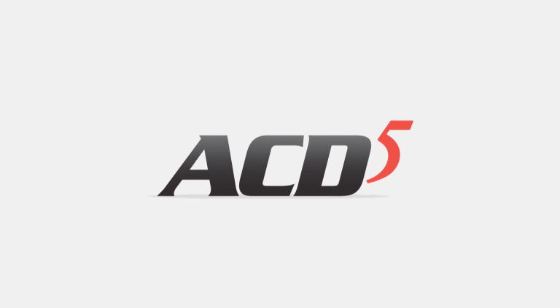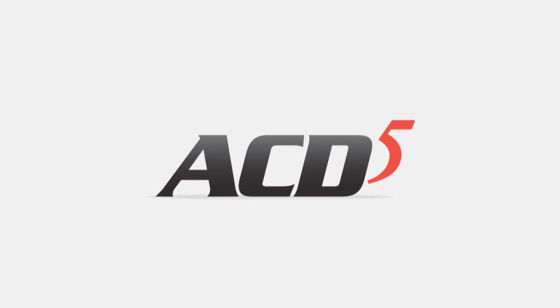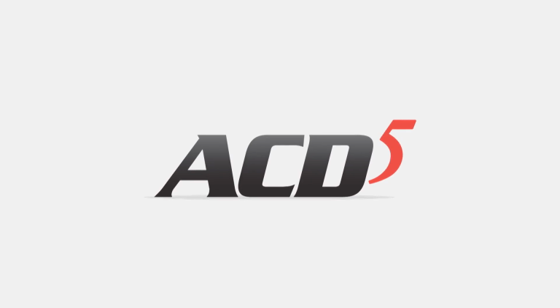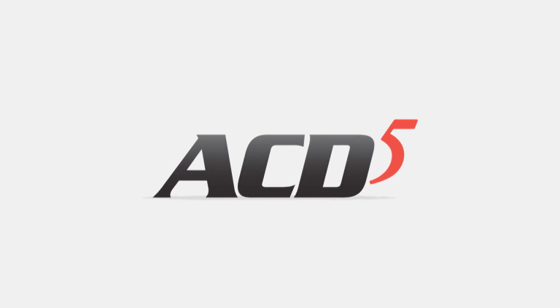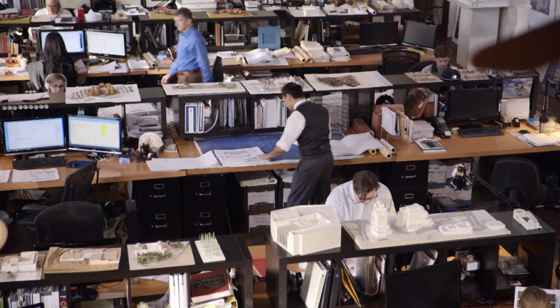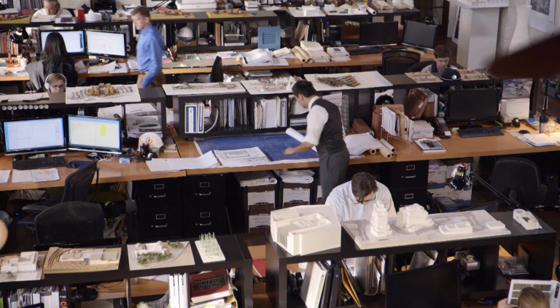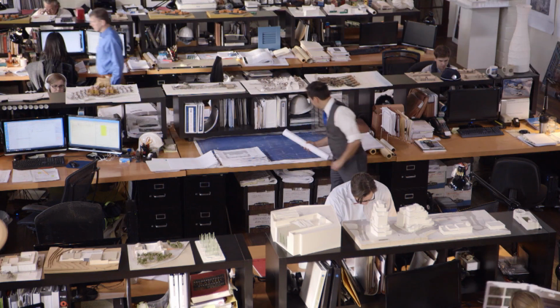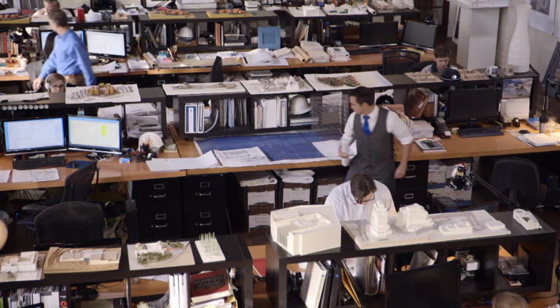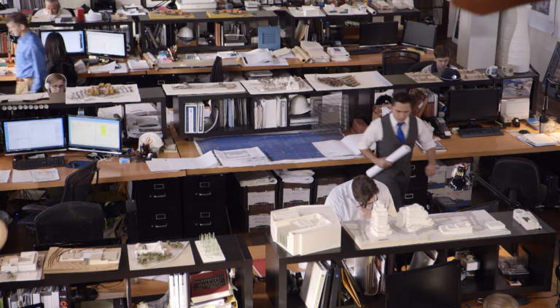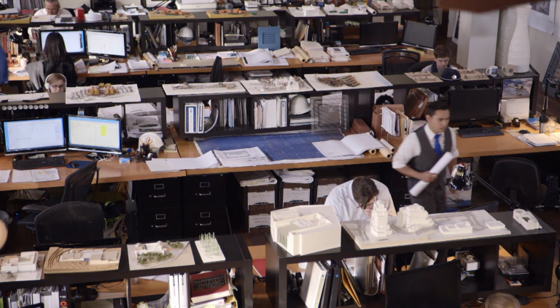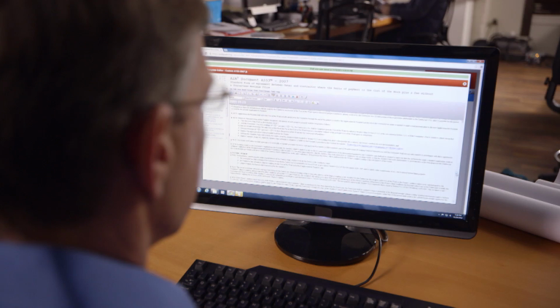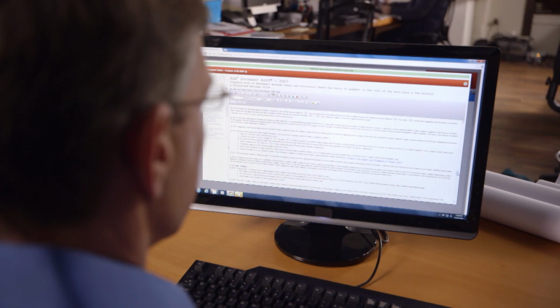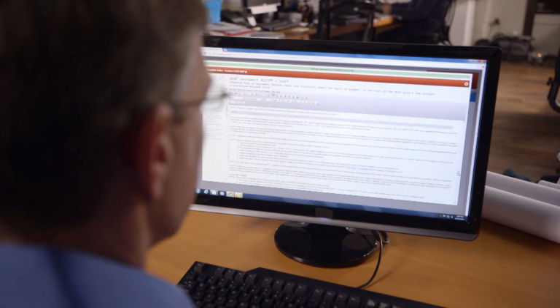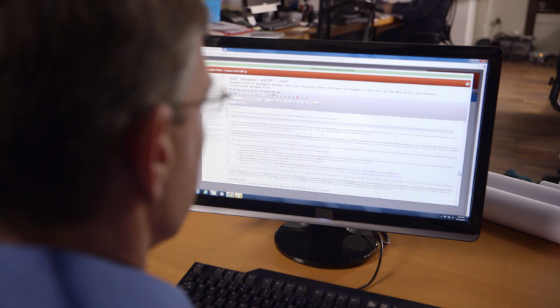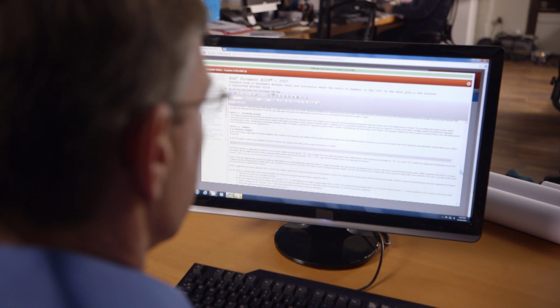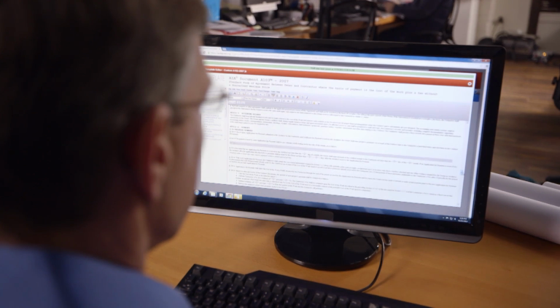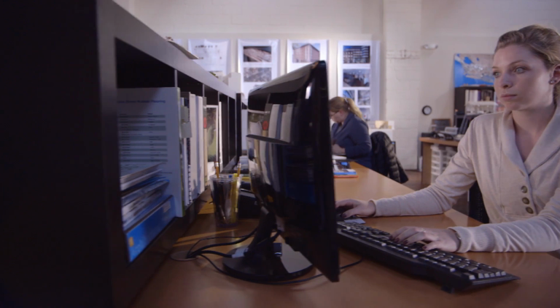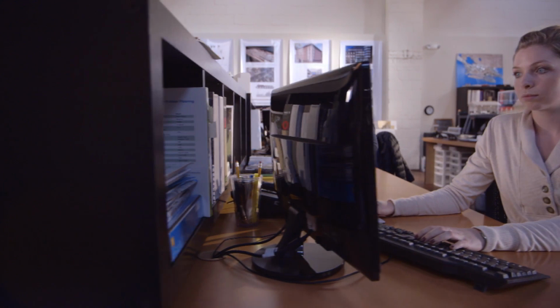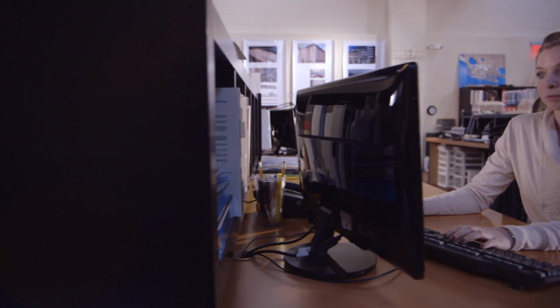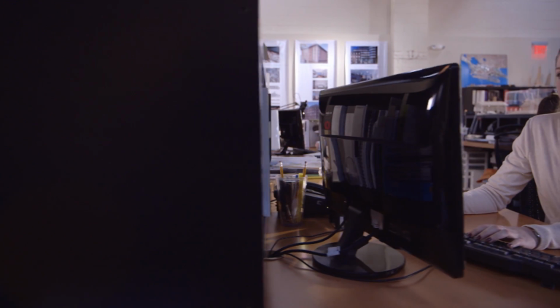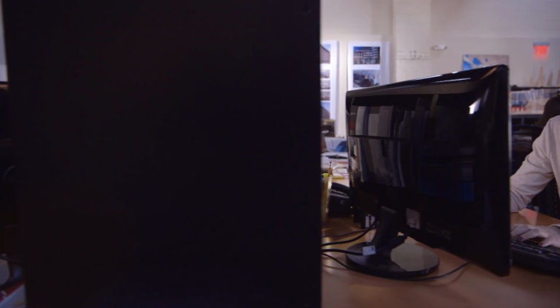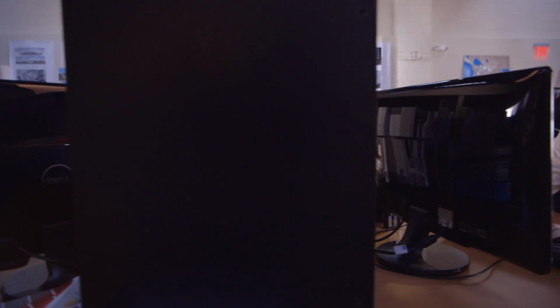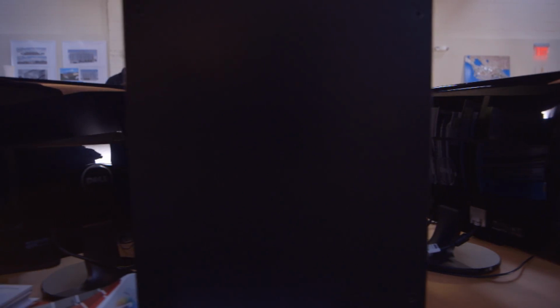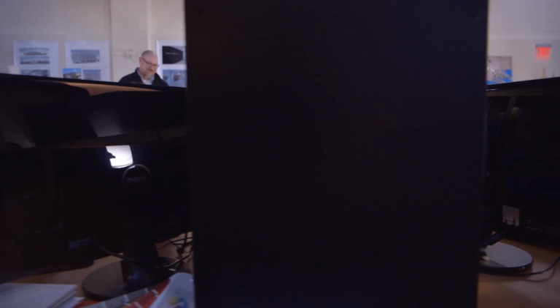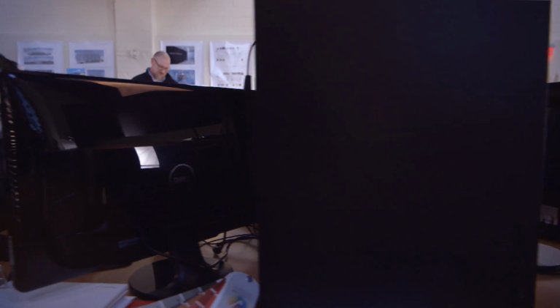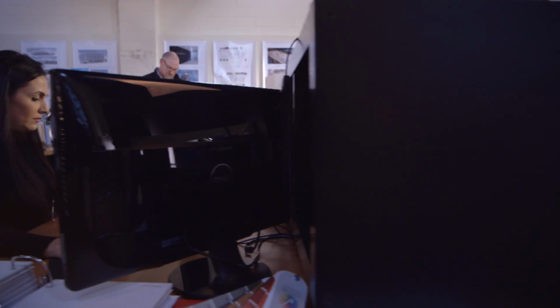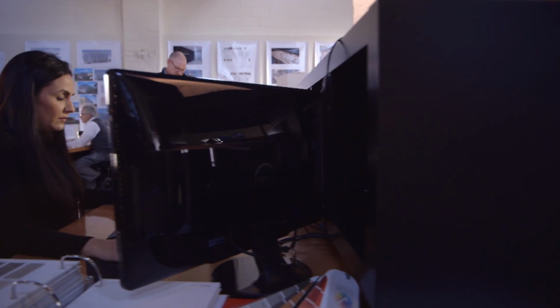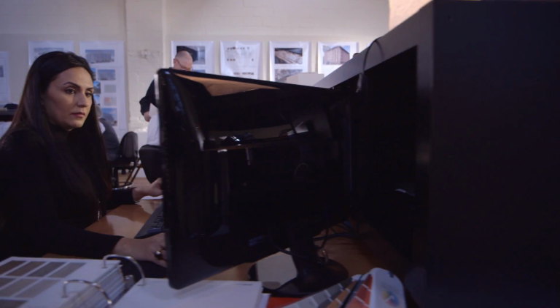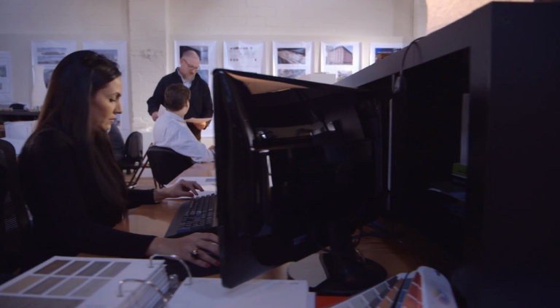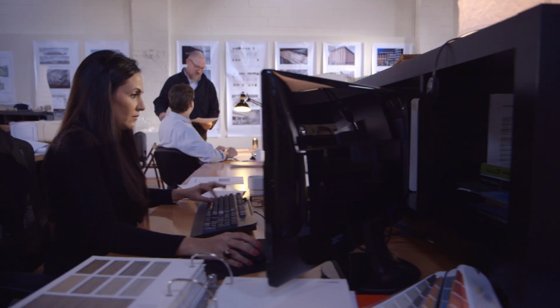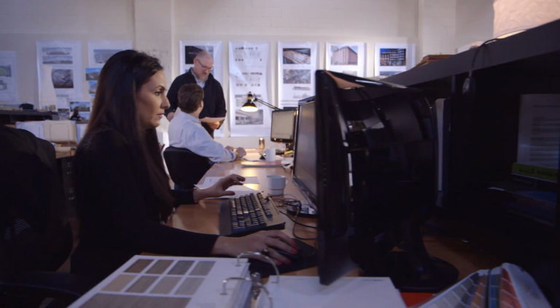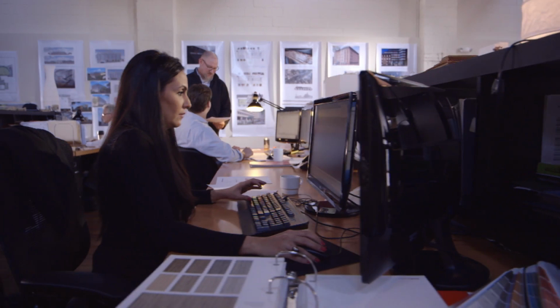Introducing ACD5, the web-based service from AIA Contract Documents that transforms how the design and building industry creates, edits, and shares agreements and forms.